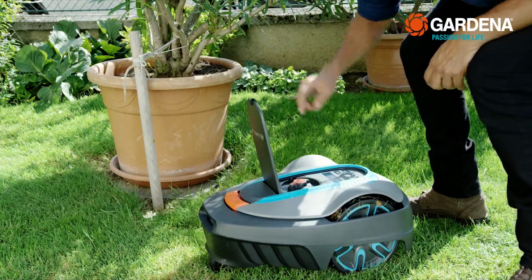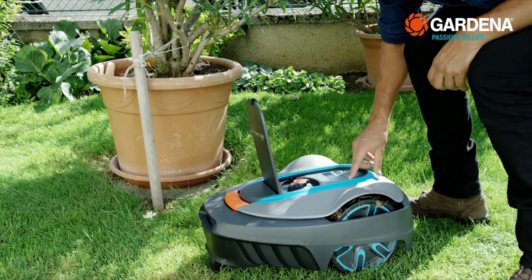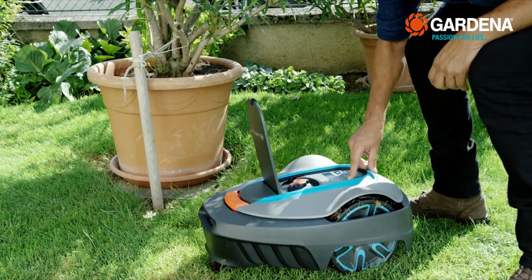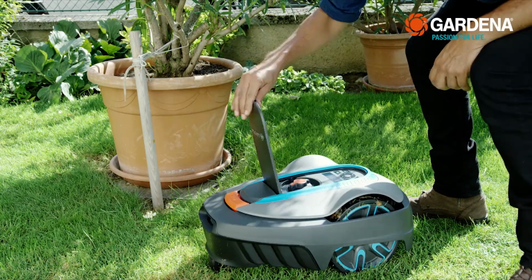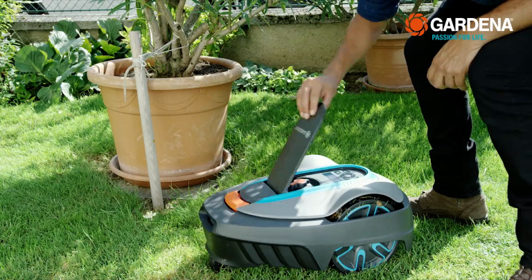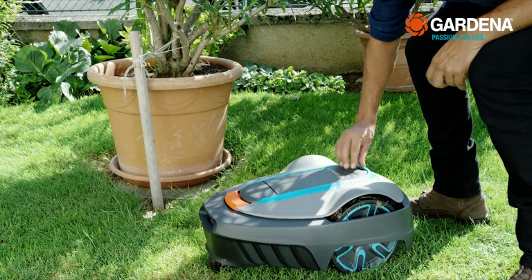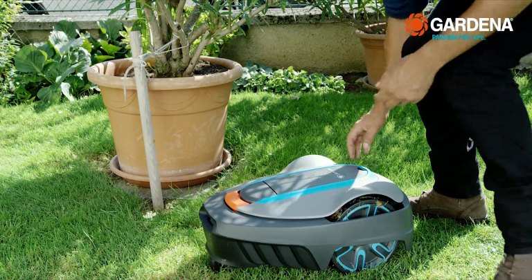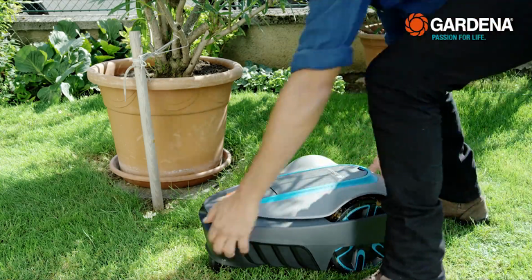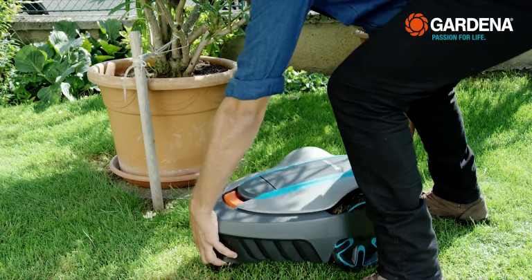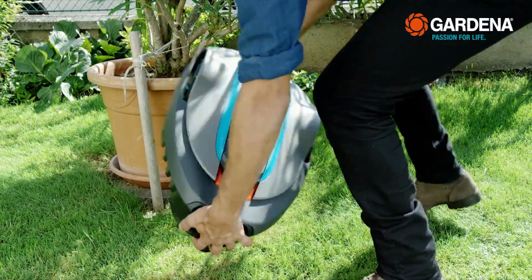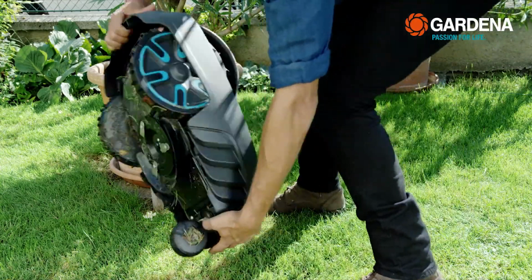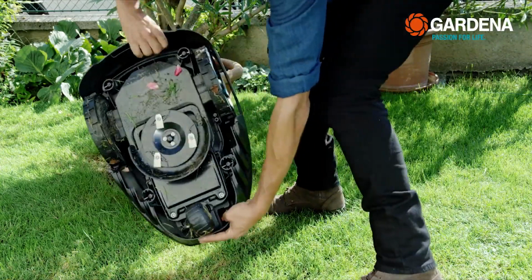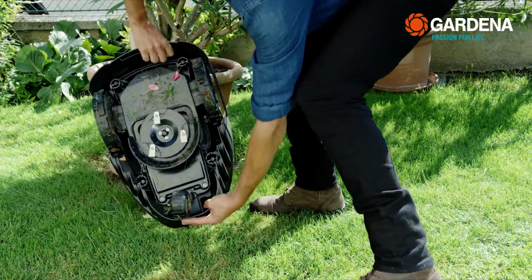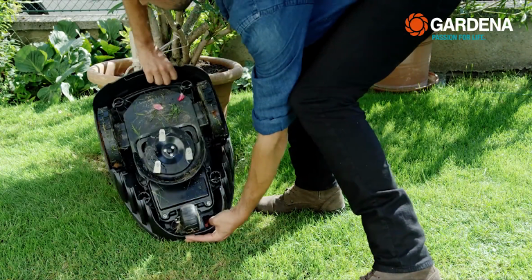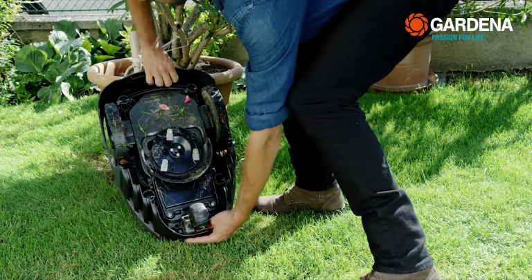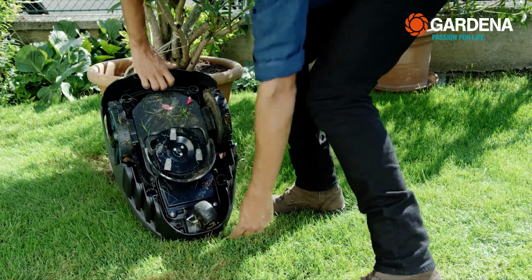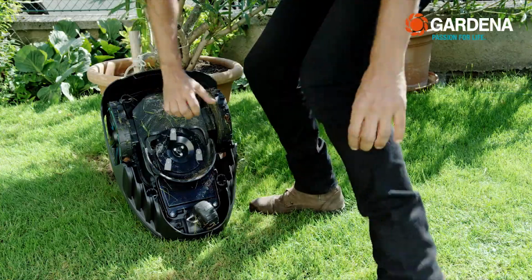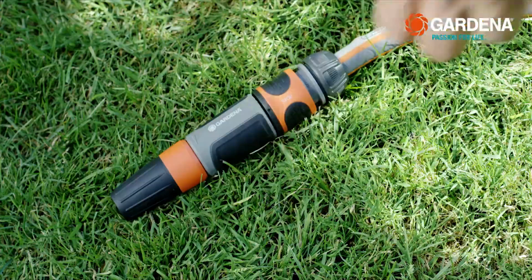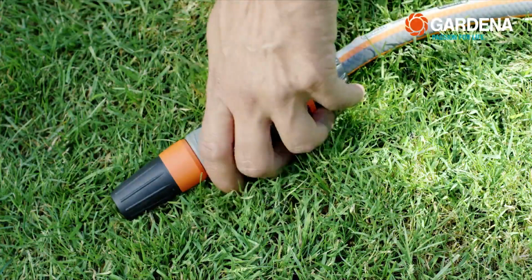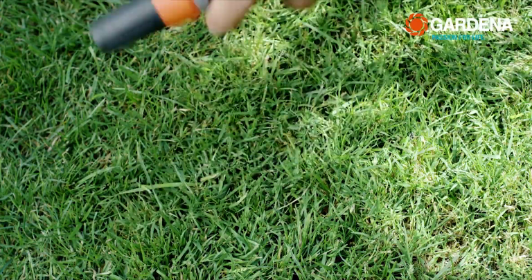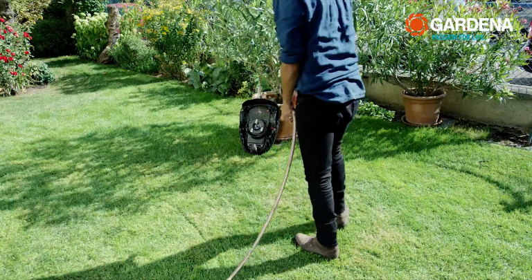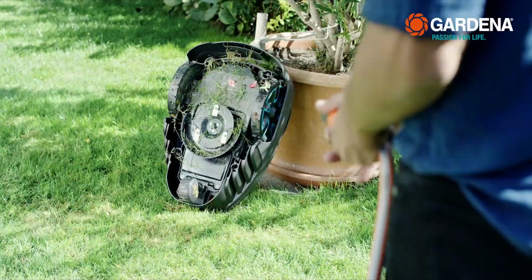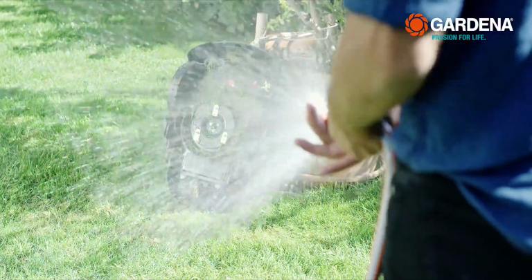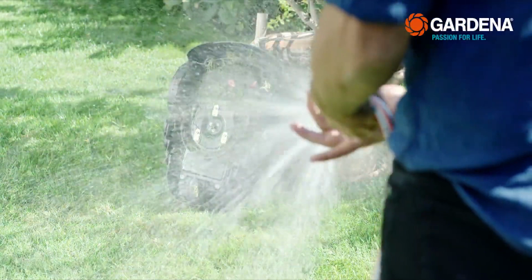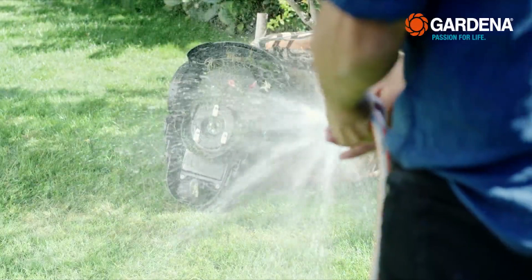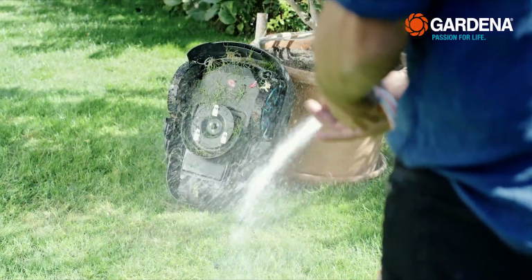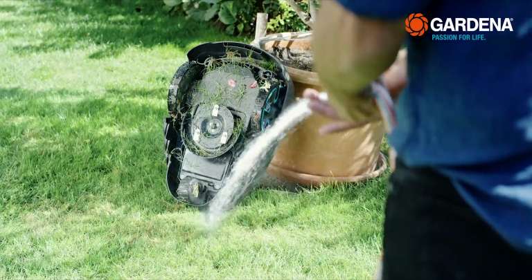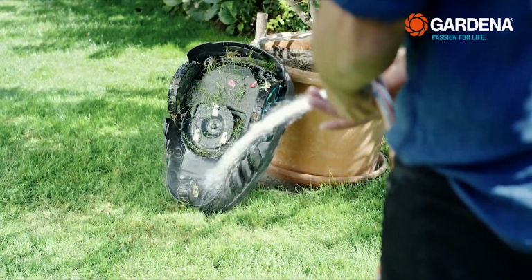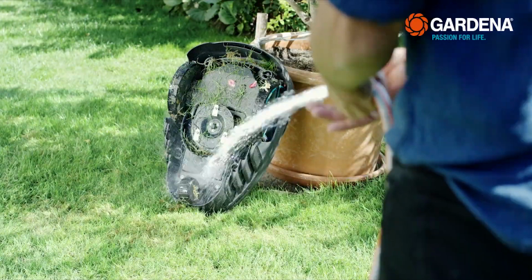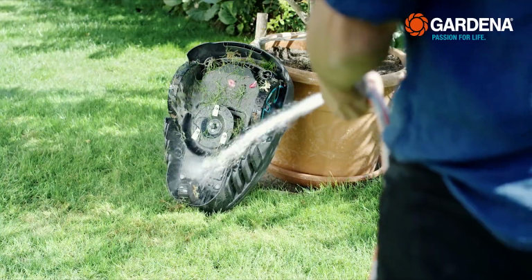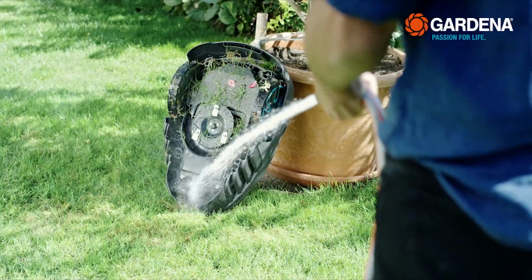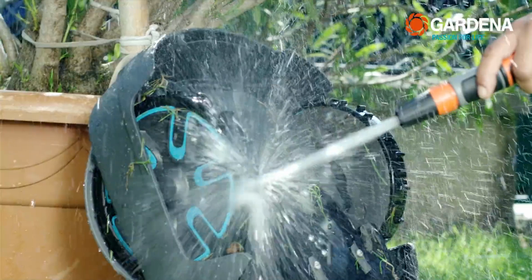Nevertheless, the mower is weatherproof, which also makes cleaning very easy. Just spray the mower well from all sides, which is no problem for the mower to handle.